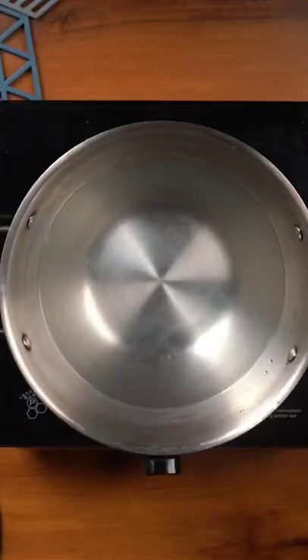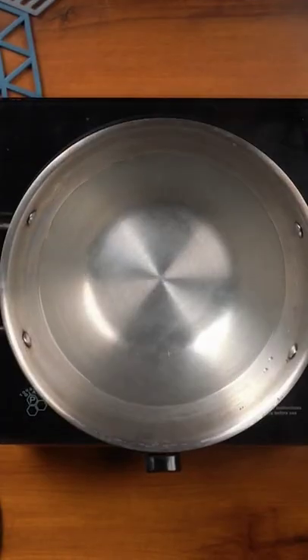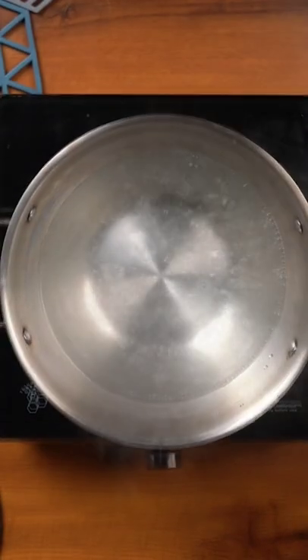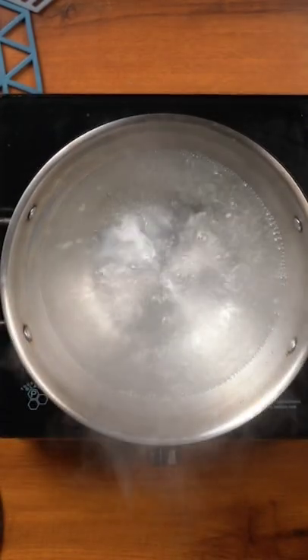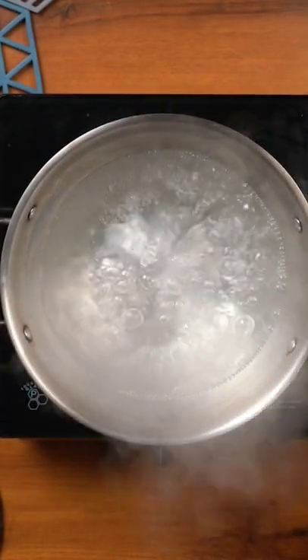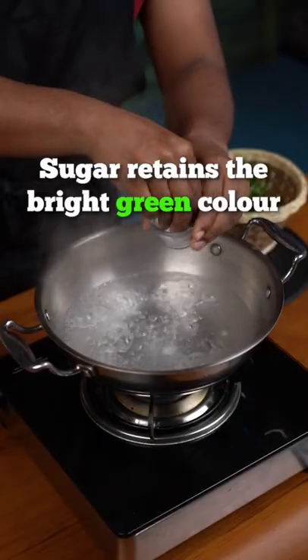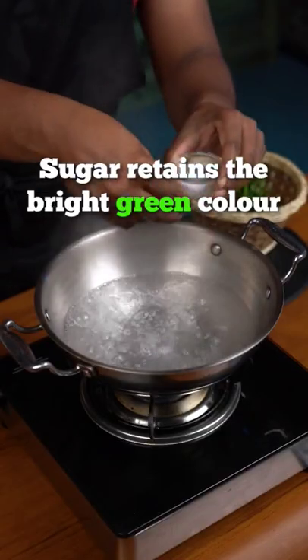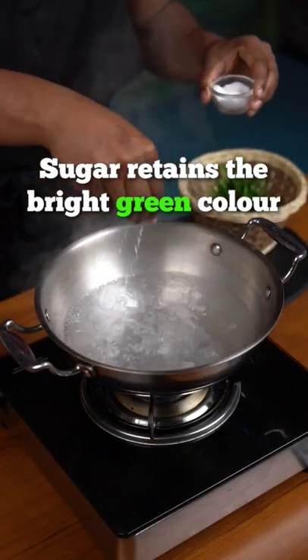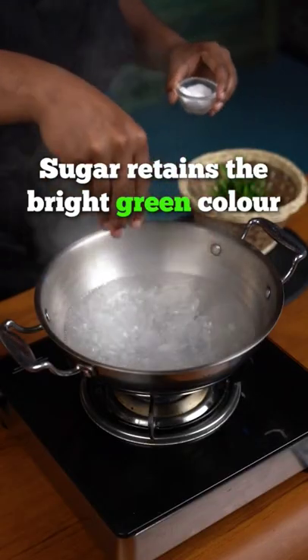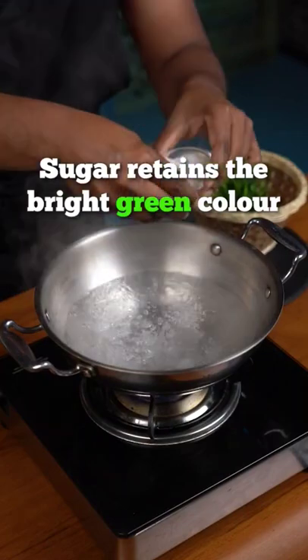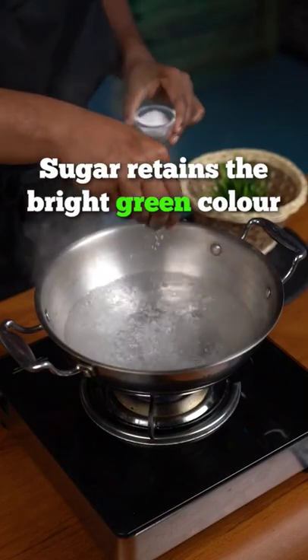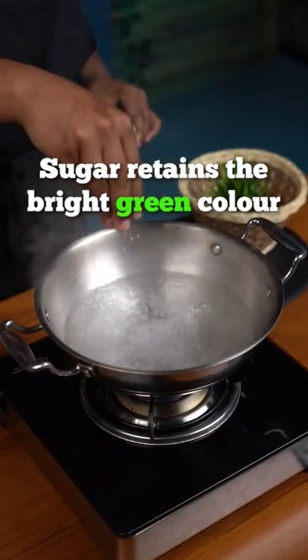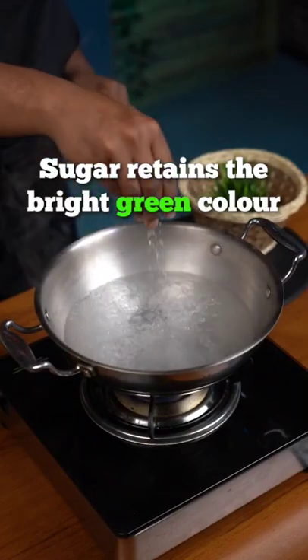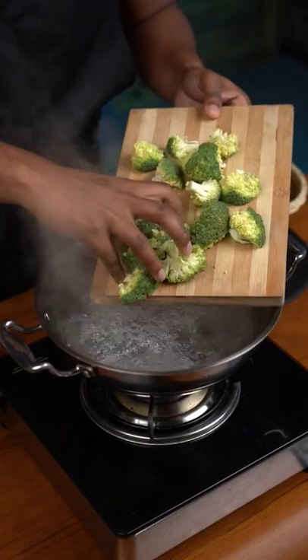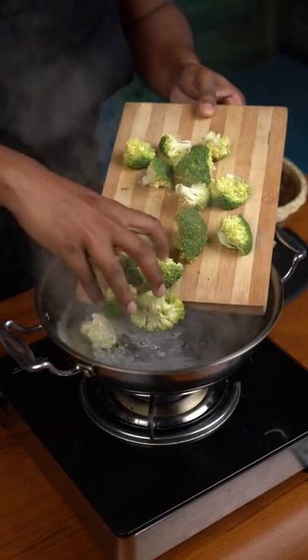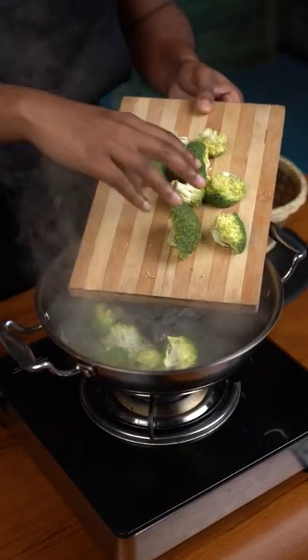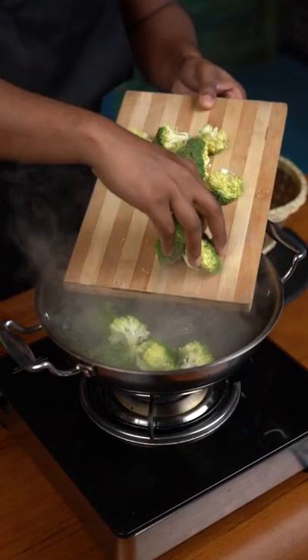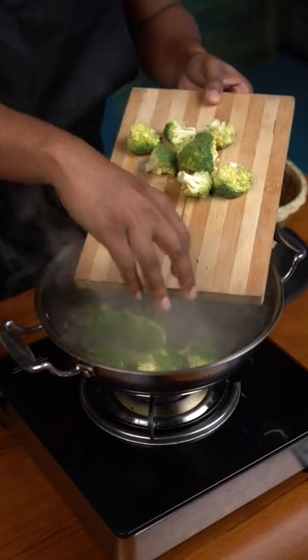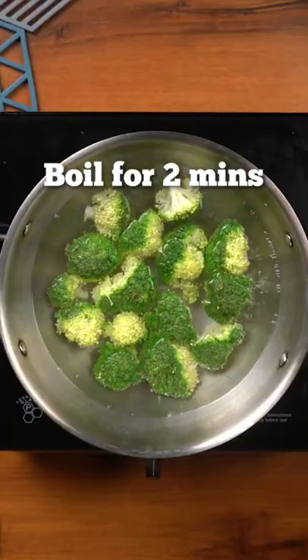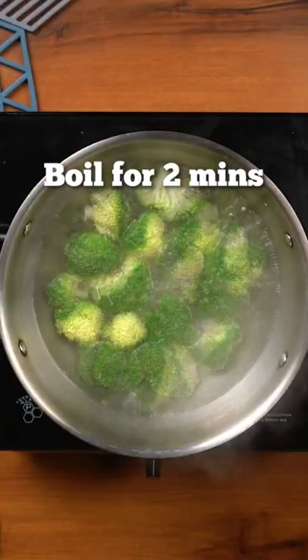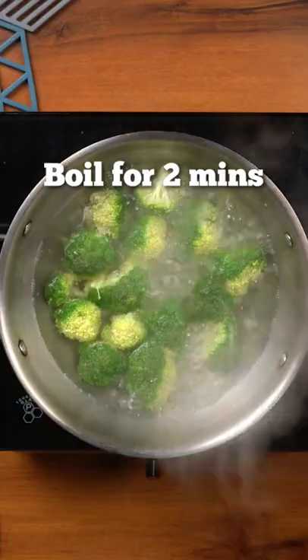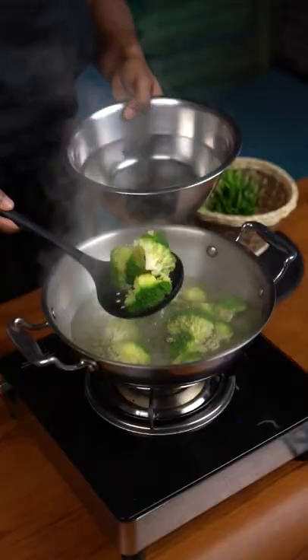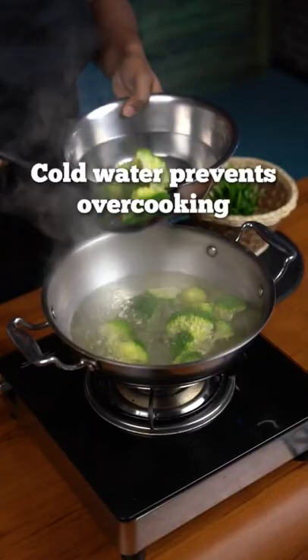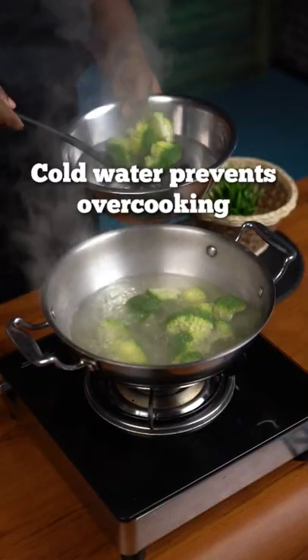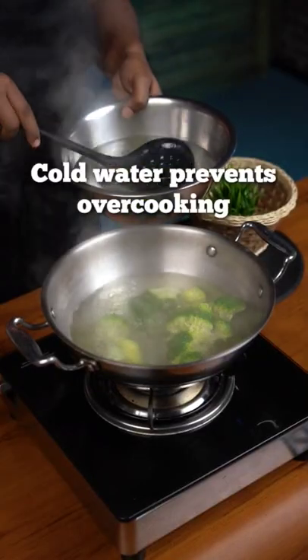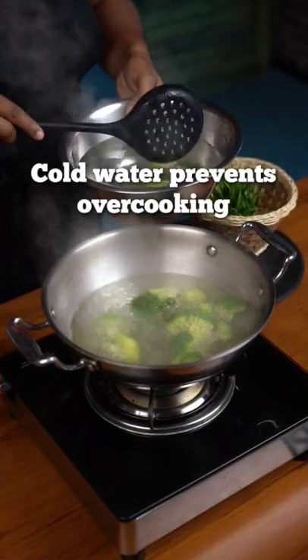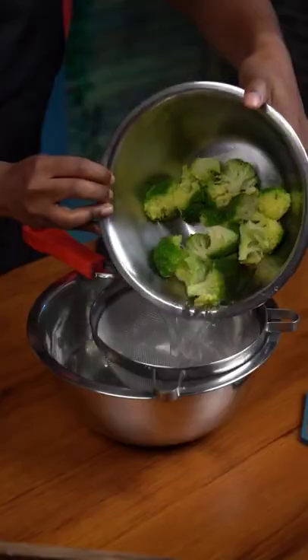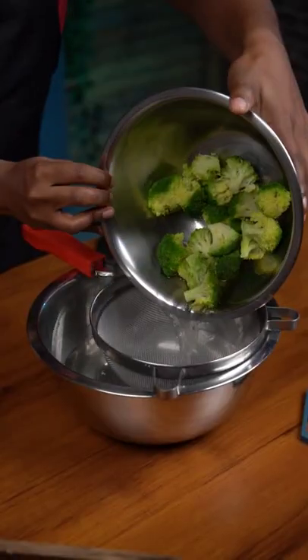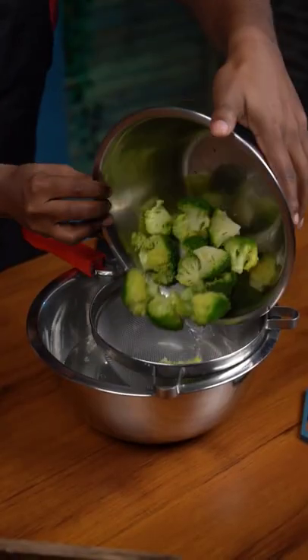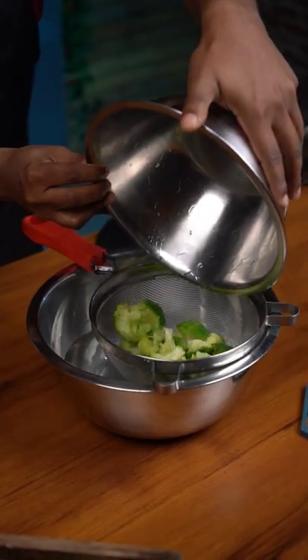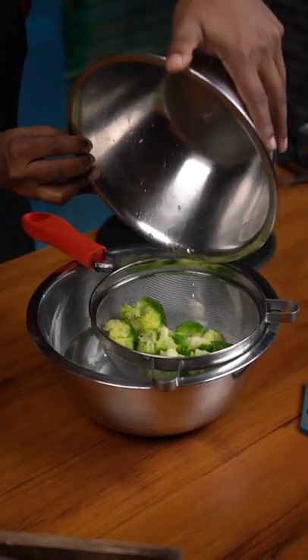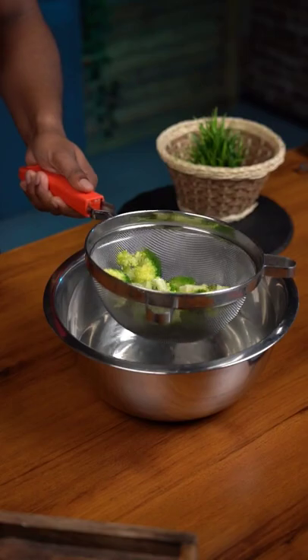Bring some water to a boil, add salt and sugar. The sugar is to help retain the bright green color. Boil it for two minutes then strain it and put in a bowl of cold water. This makes sure that the broccoli isn't soggy and overcooked.